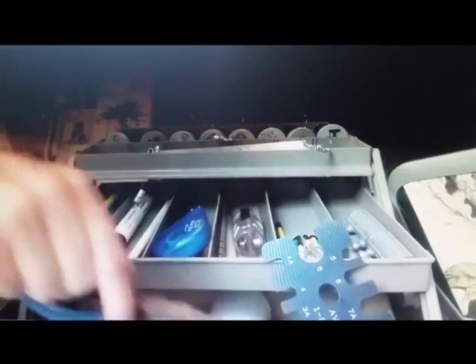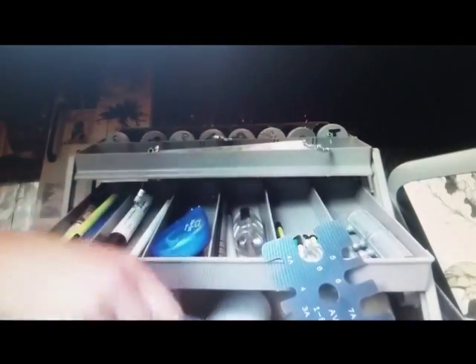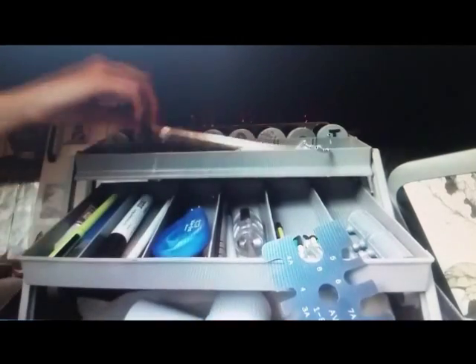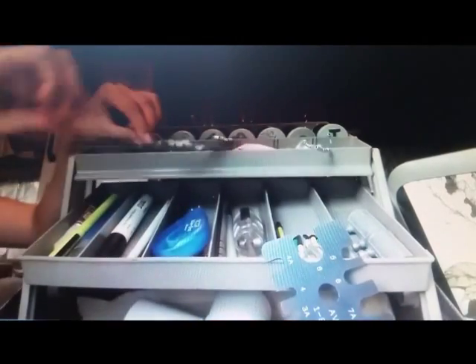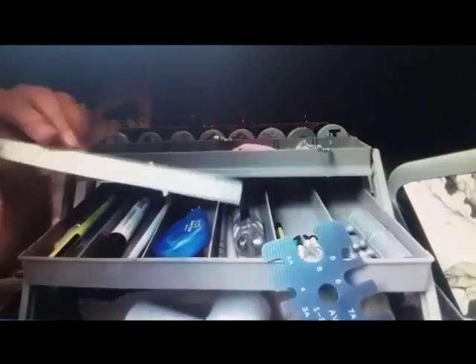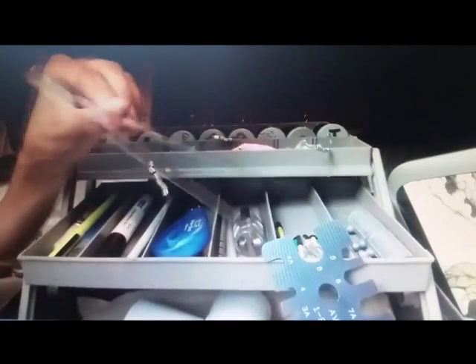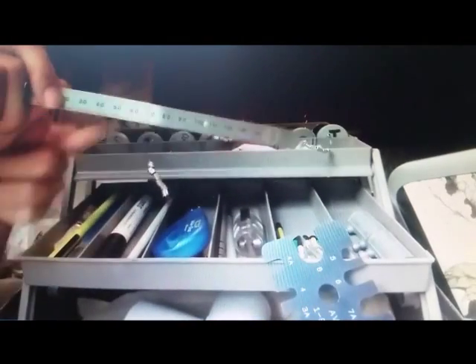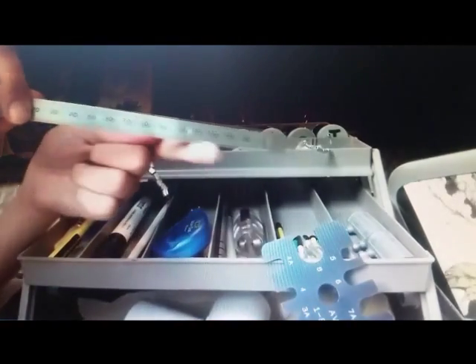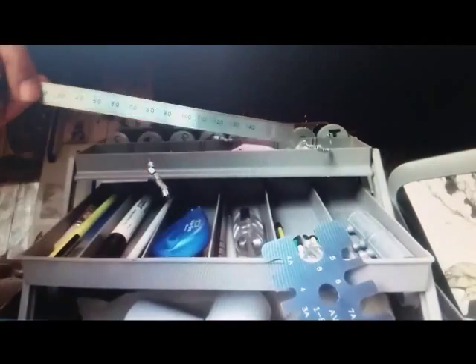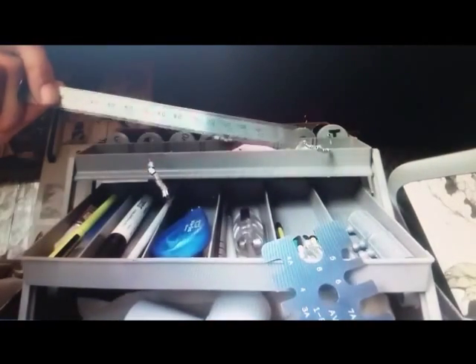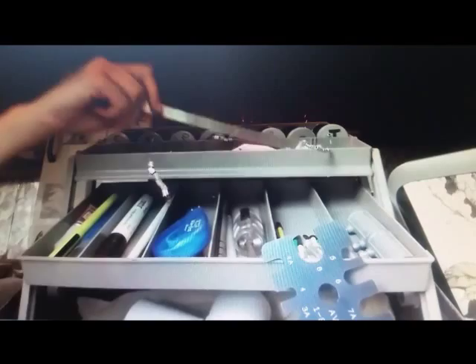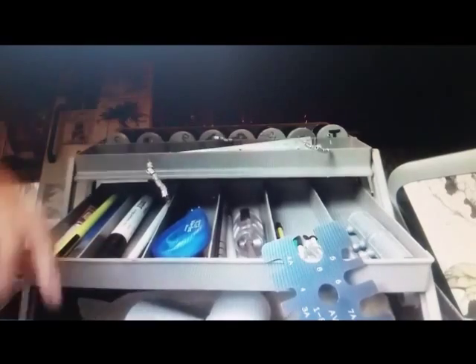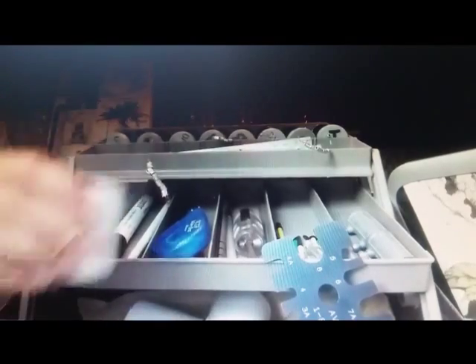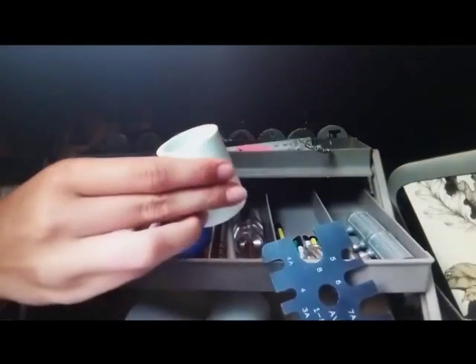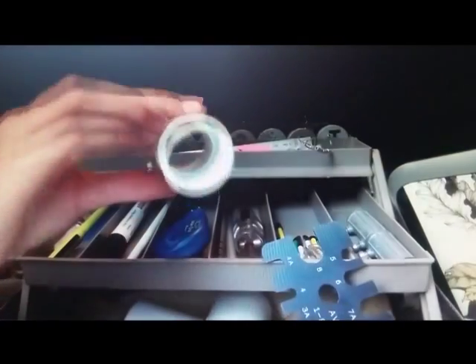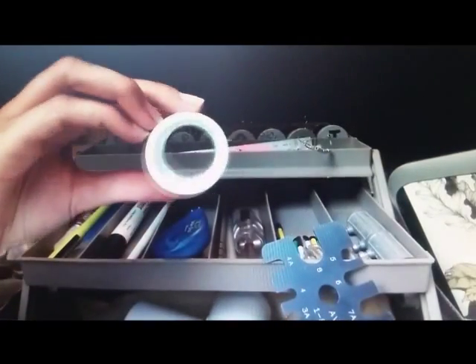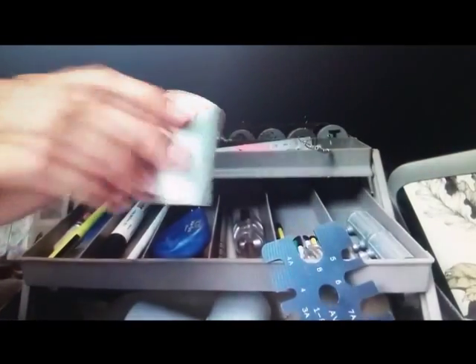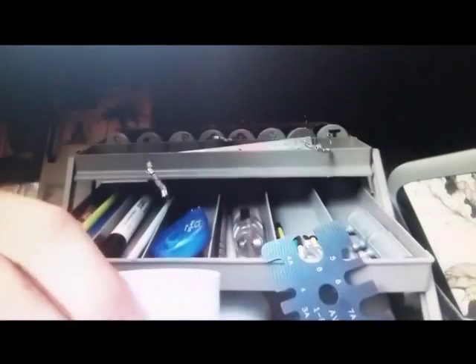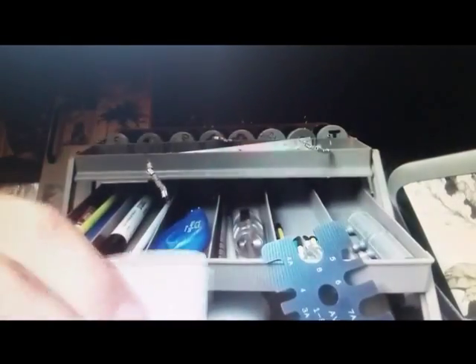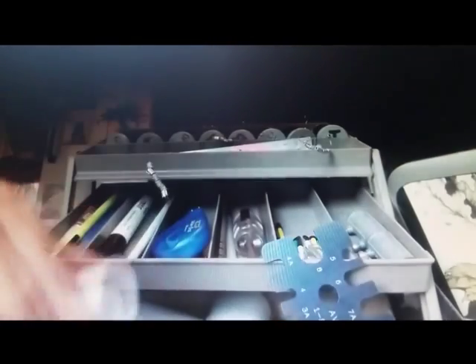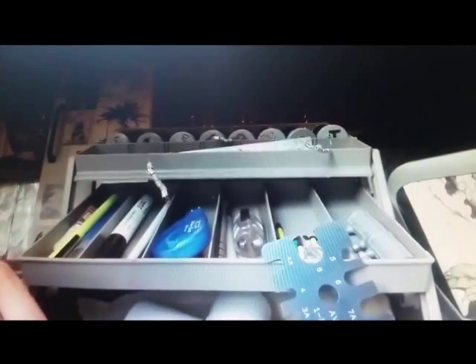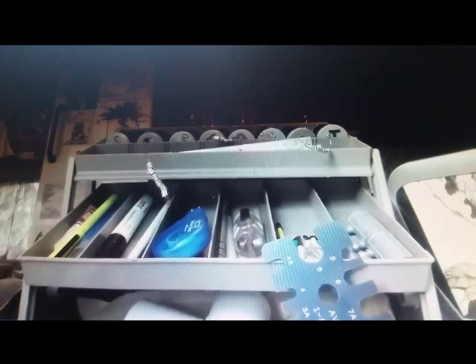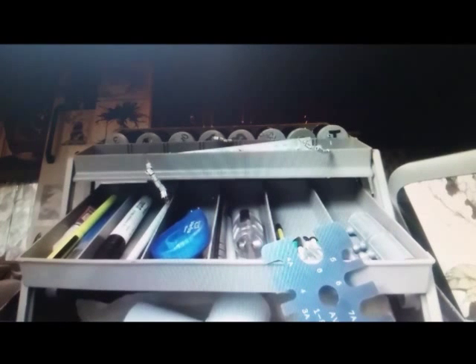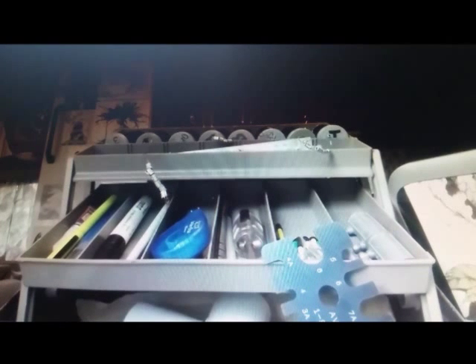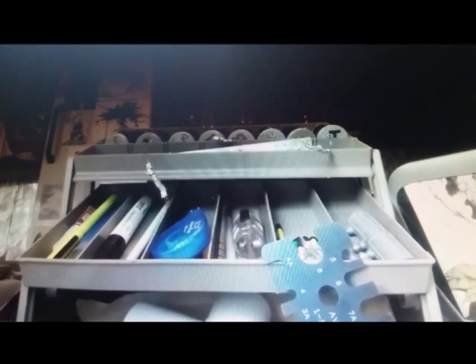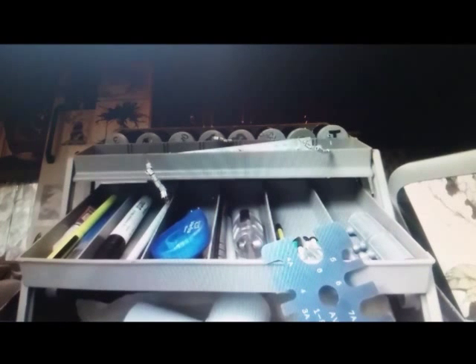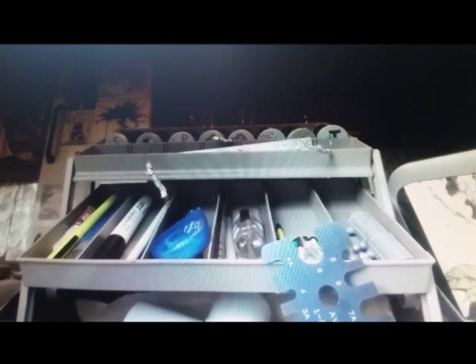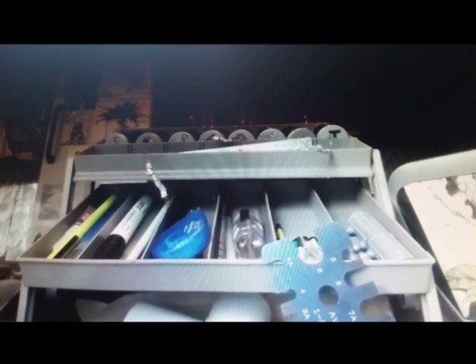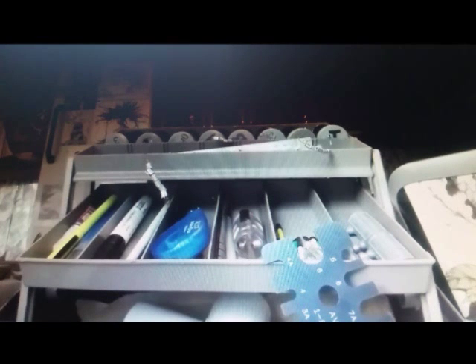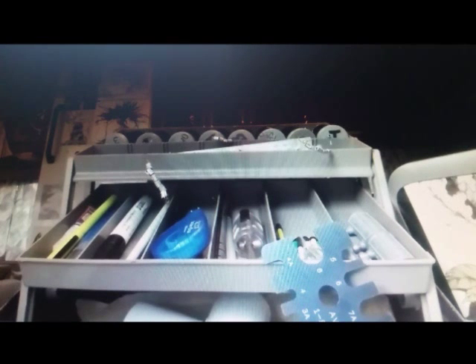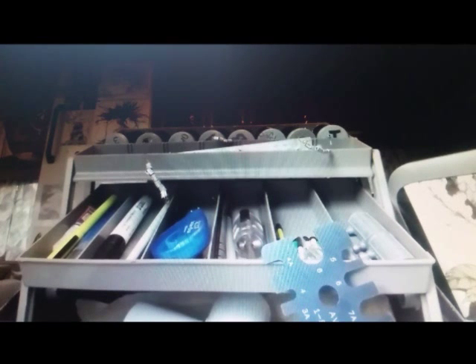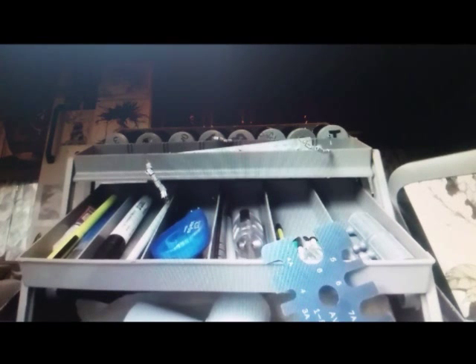Once the band is on, we measure the wing, estimate its age and whether it's male or female, and finally we weigh it in a cozy tube before letting it go. The more data the better, but if at any time the bird seems stressed, we let it go immediately. Their safety comes first.